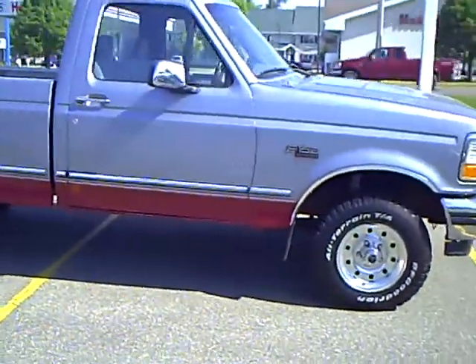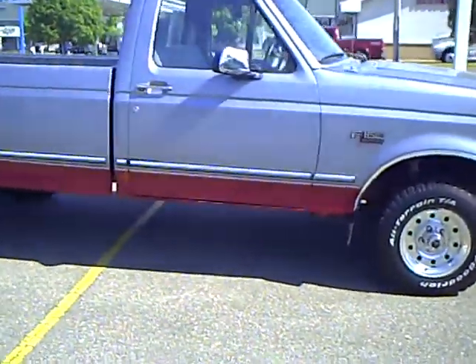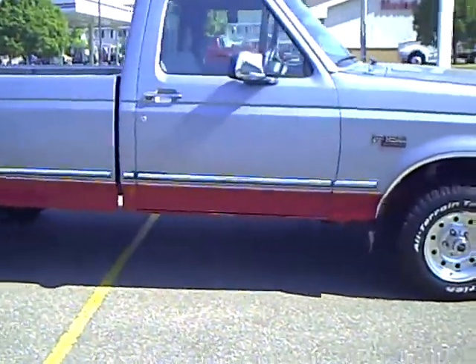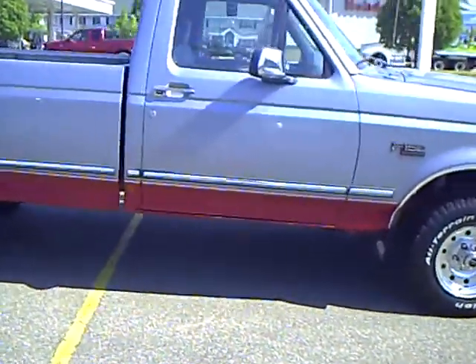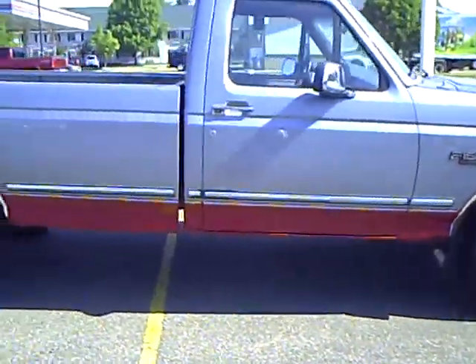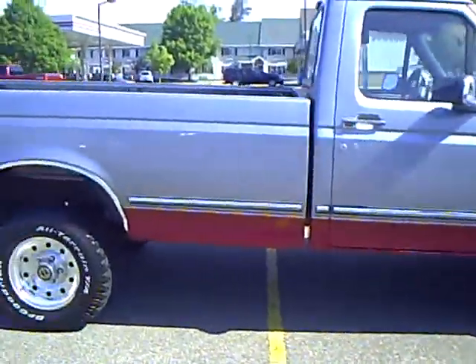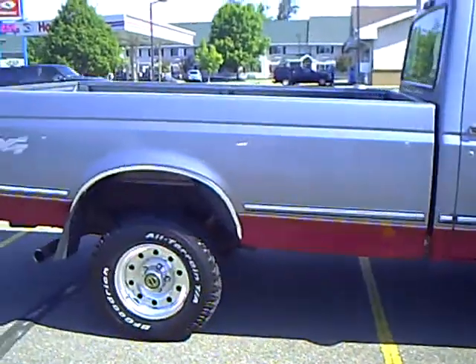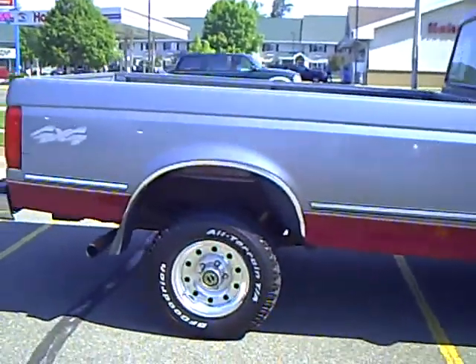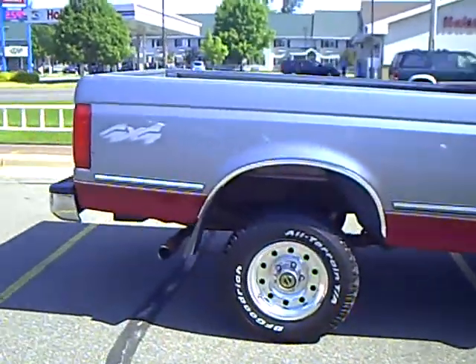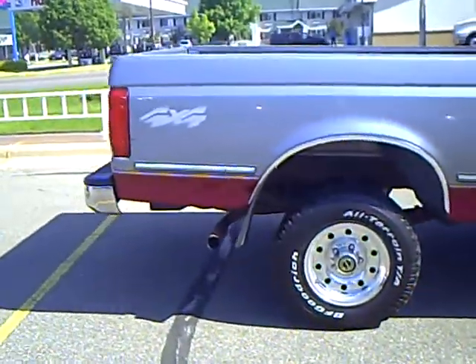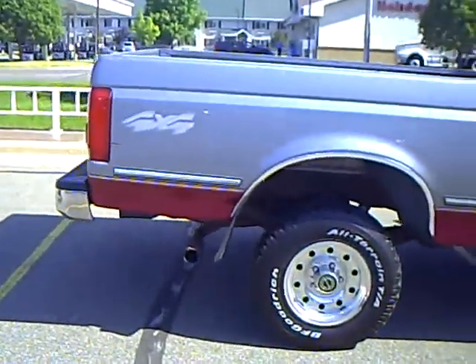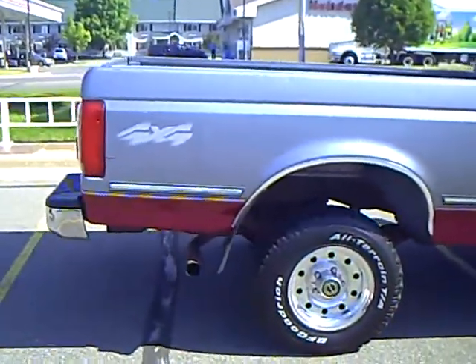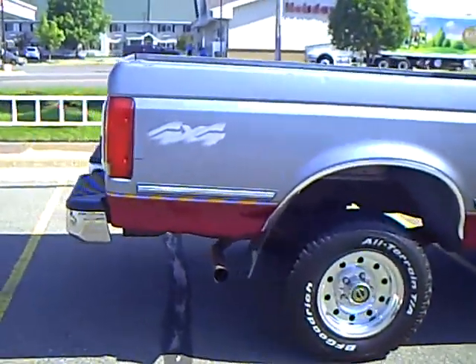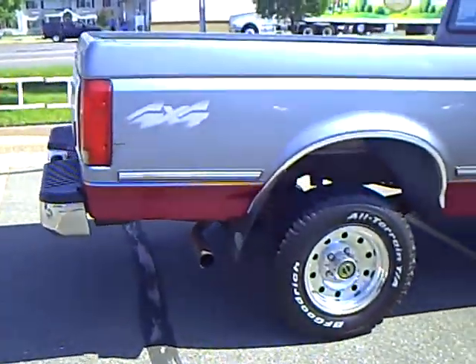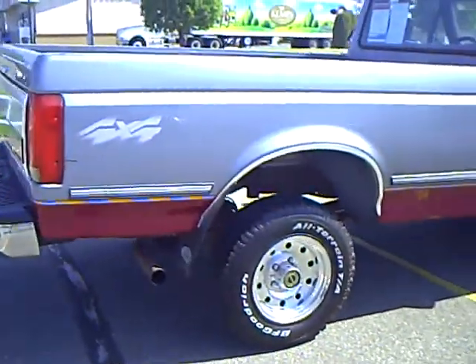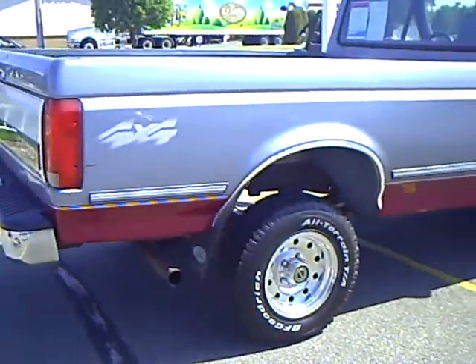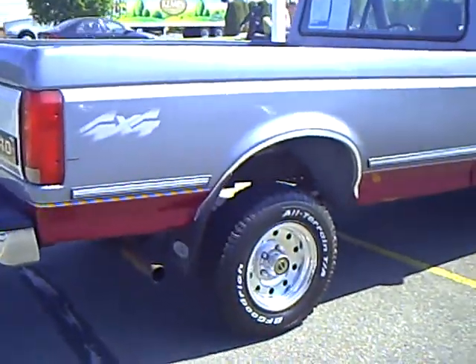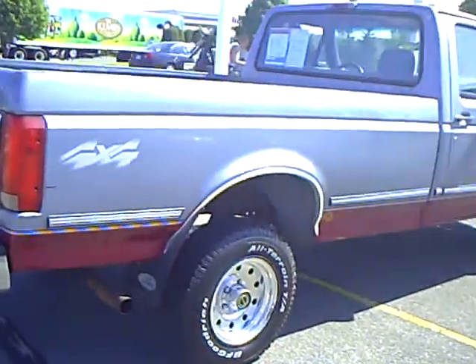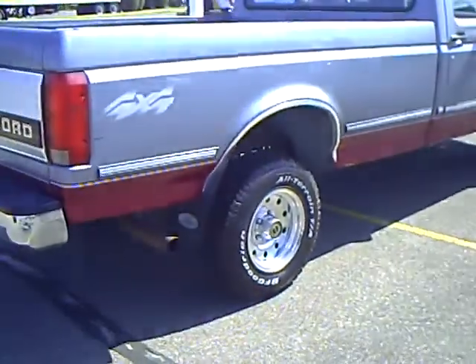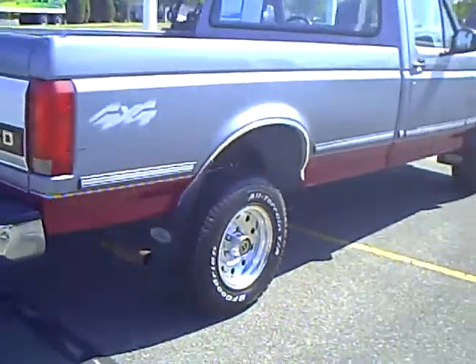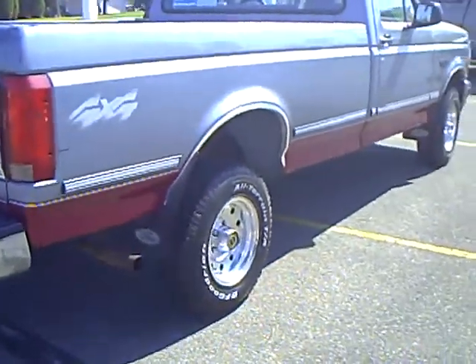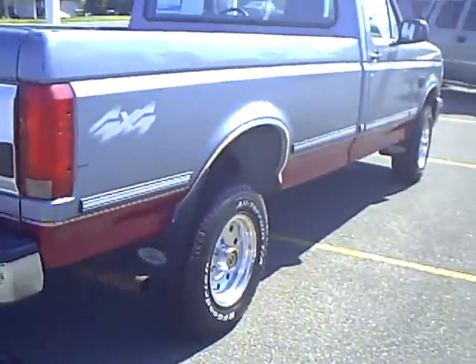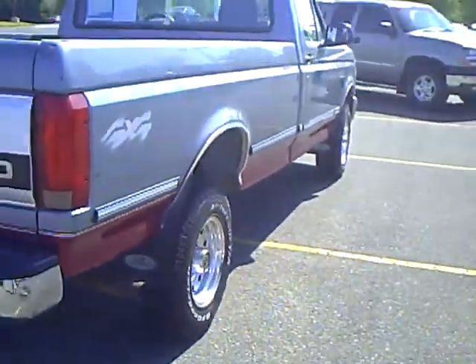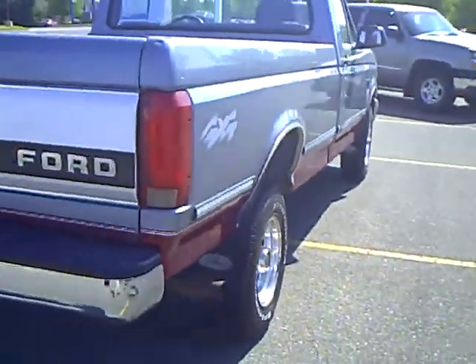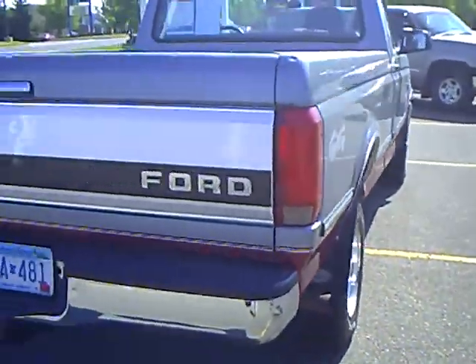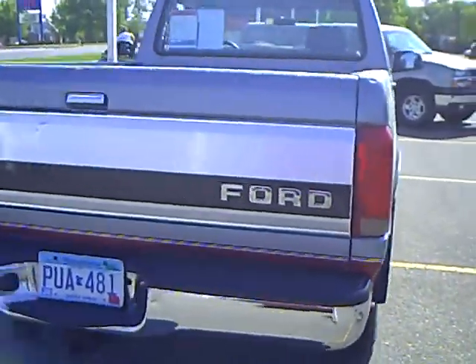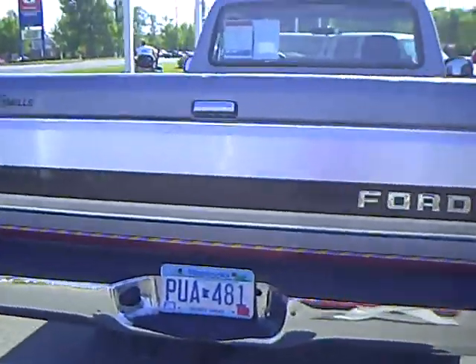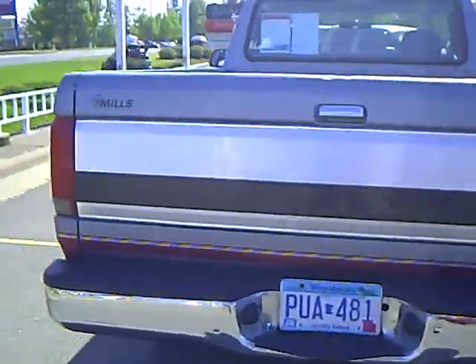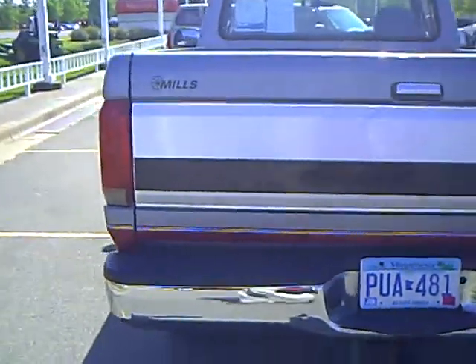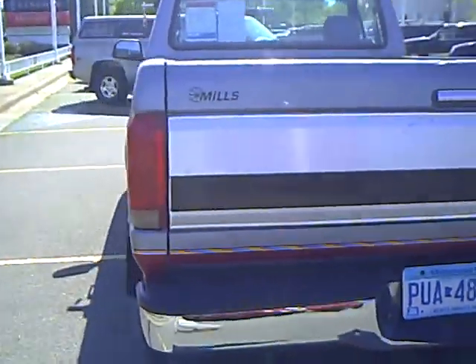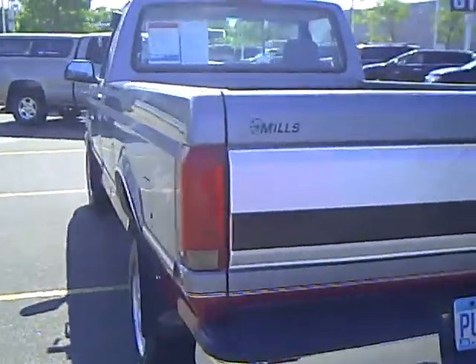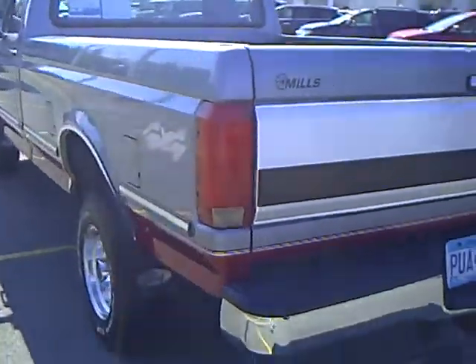Look how clean this truck is. I don't see any rust going all around this truck — nice and clean. A couple dings, but for a 14-year-old truck this is clean. Aluminum wheels, and the tires look brand new. Just a good-looking machine.